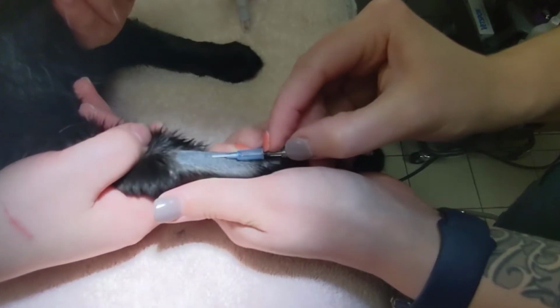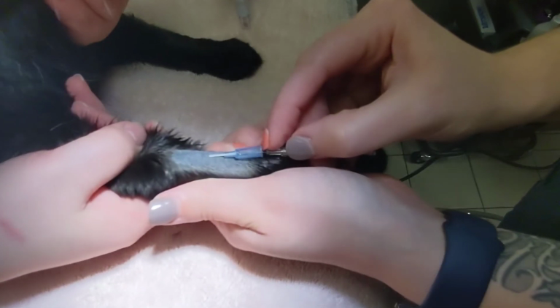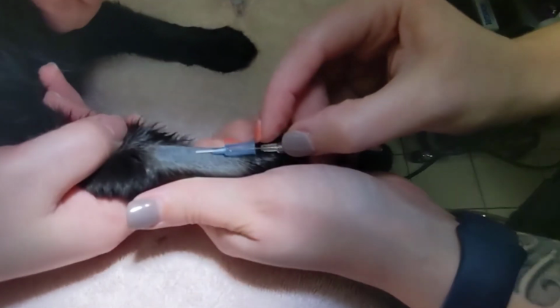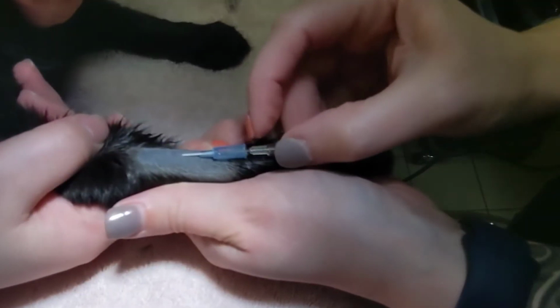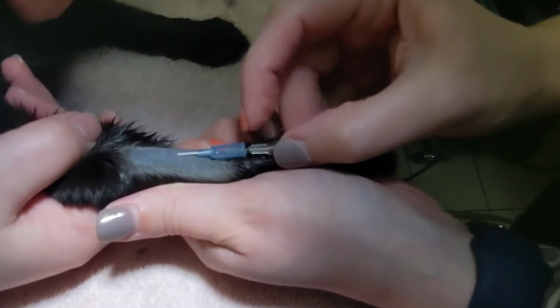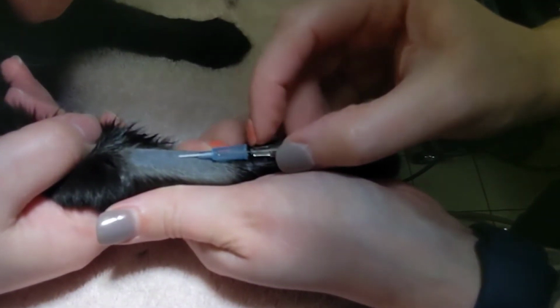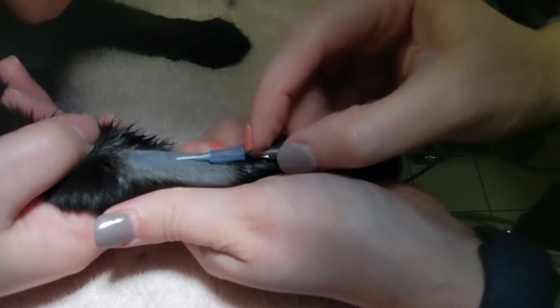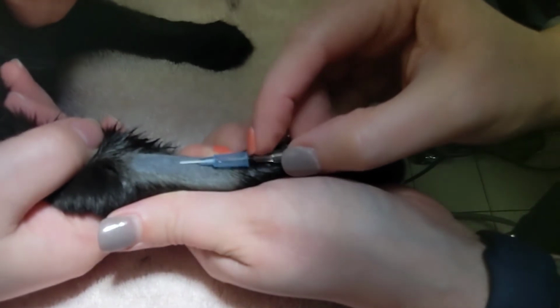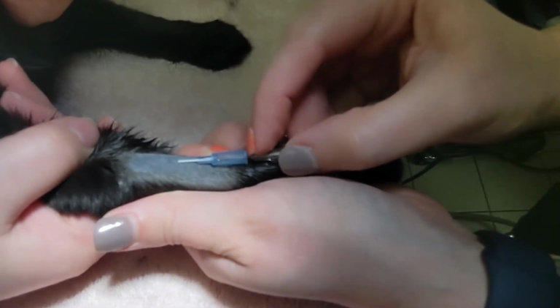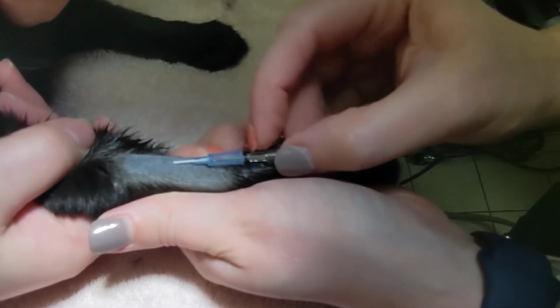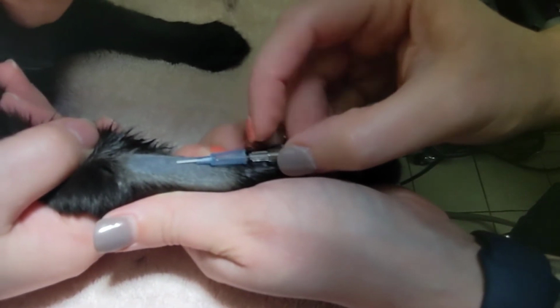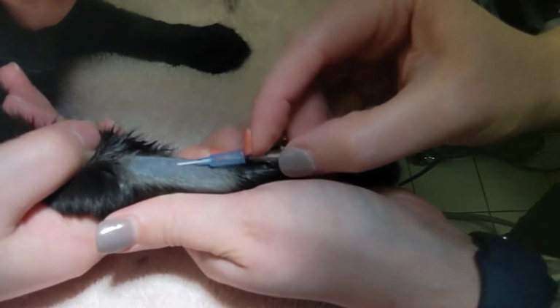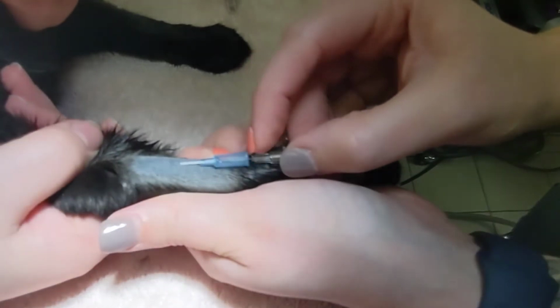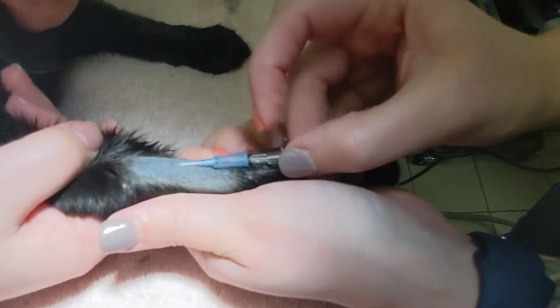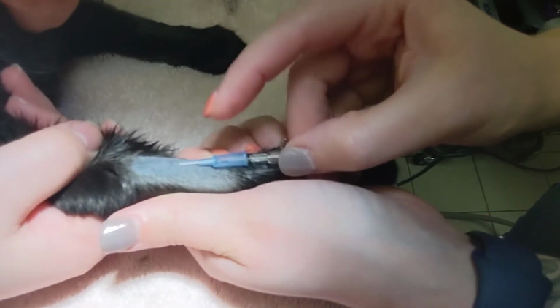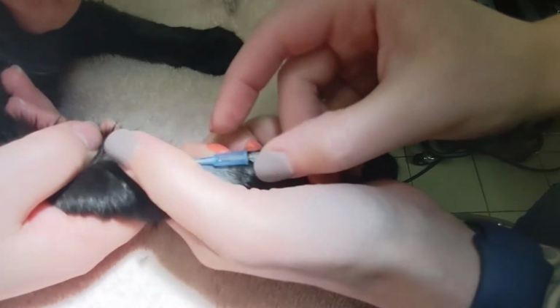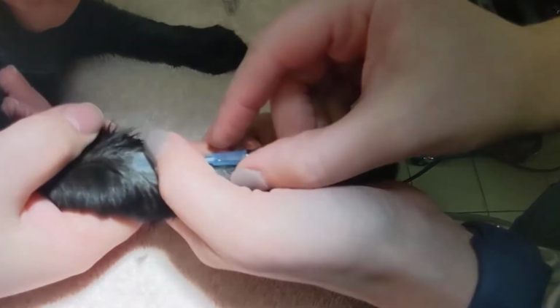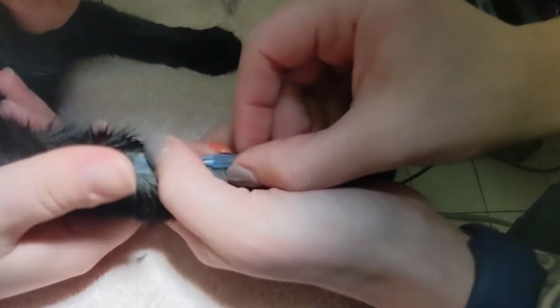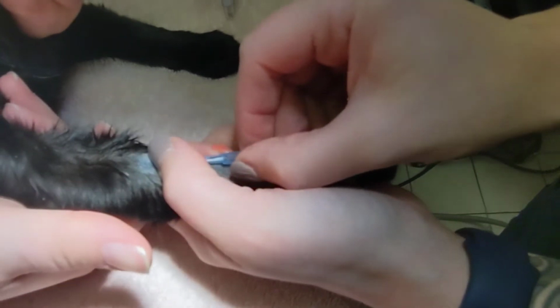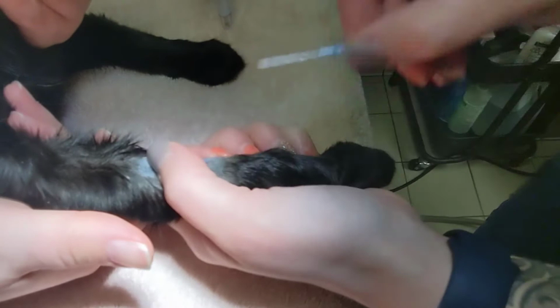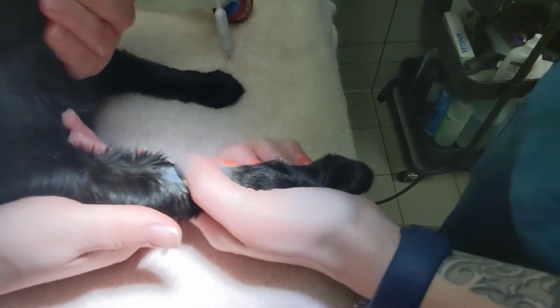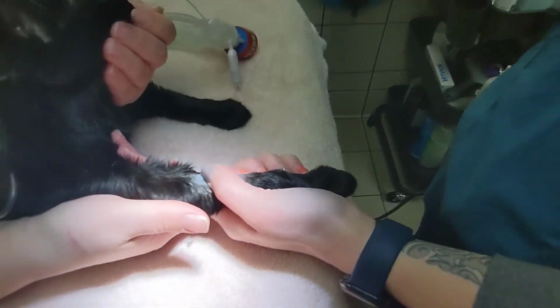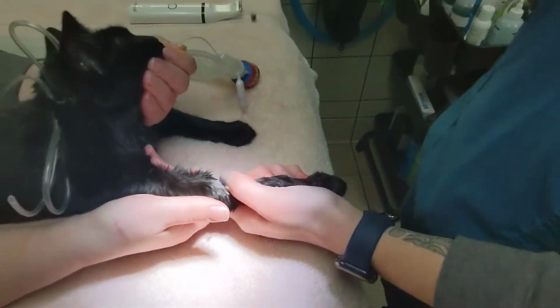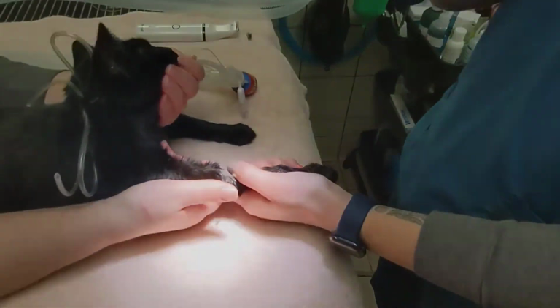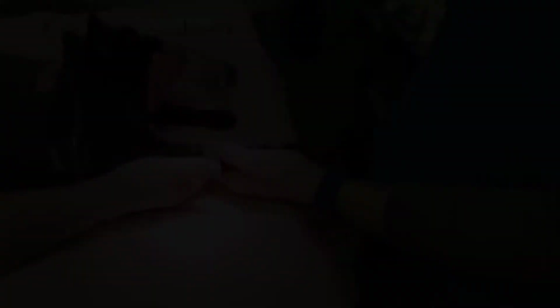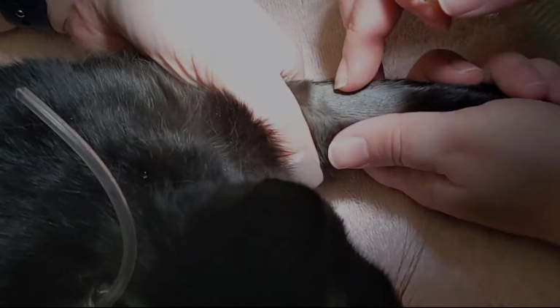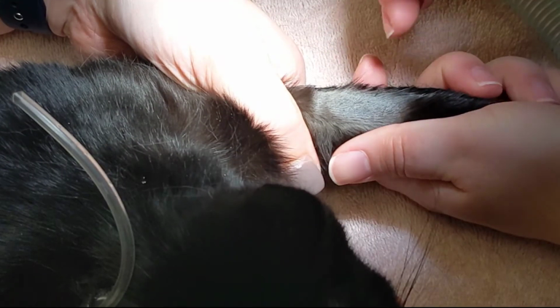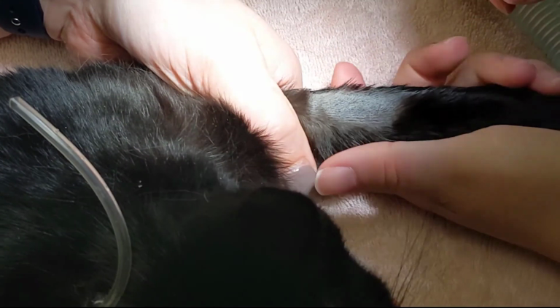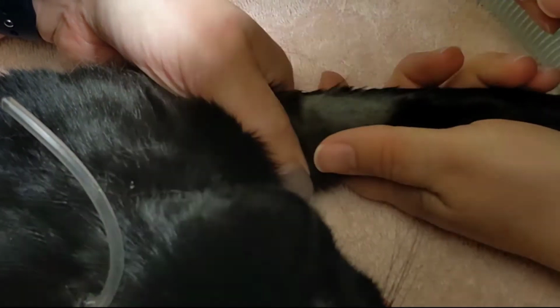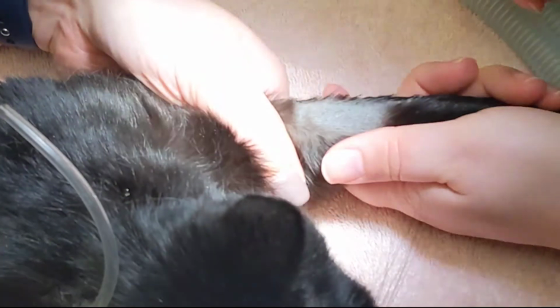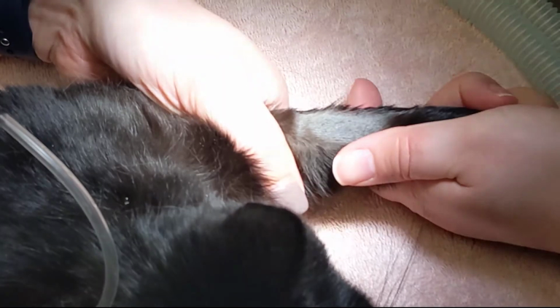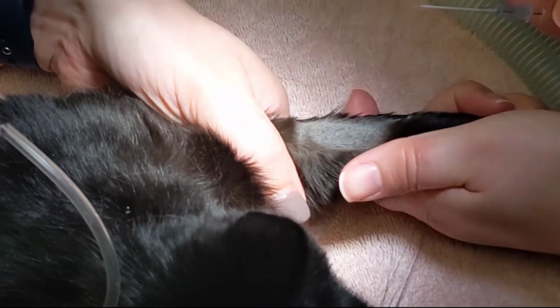Catheters should always be inserted all the way into the vein, so if you are unable to insert the catheter all the way into the vein, pull the catheter out and try again with a new catheter.